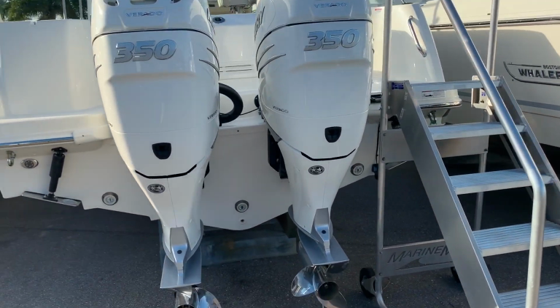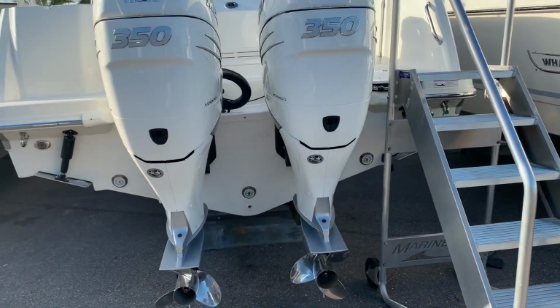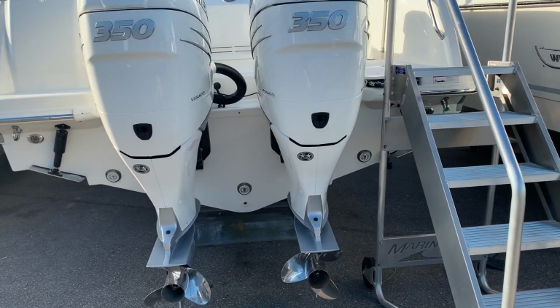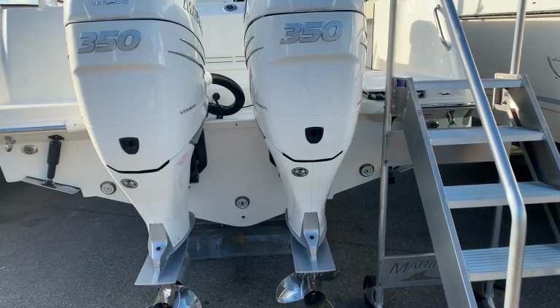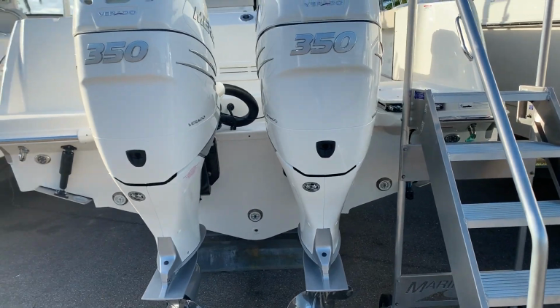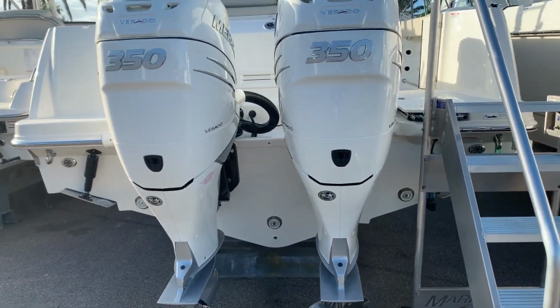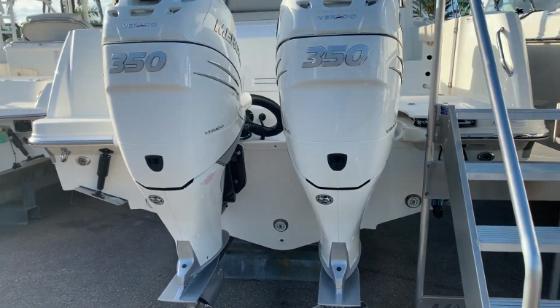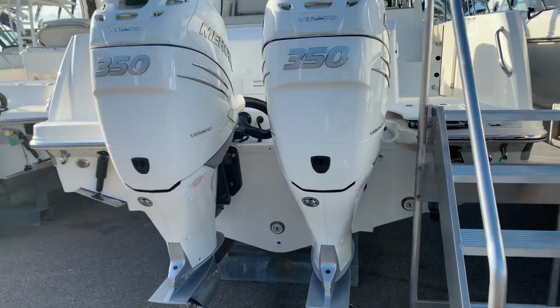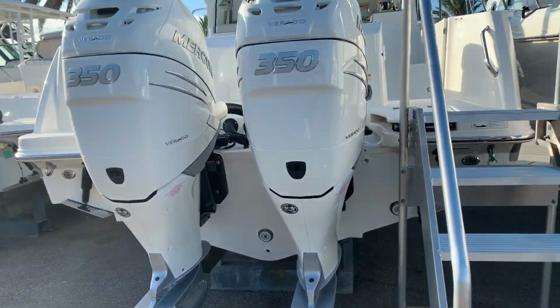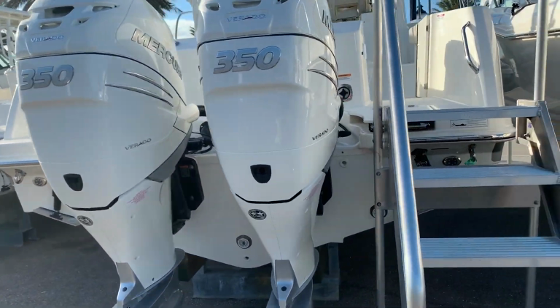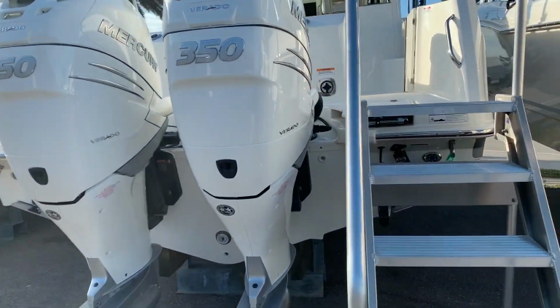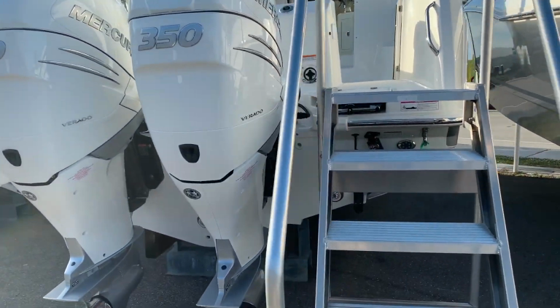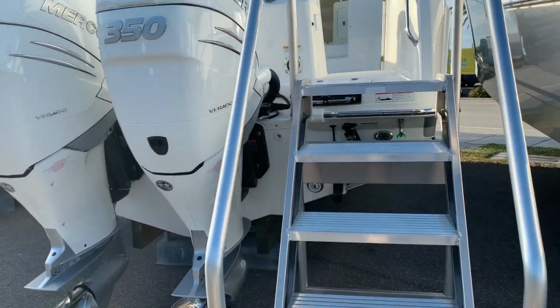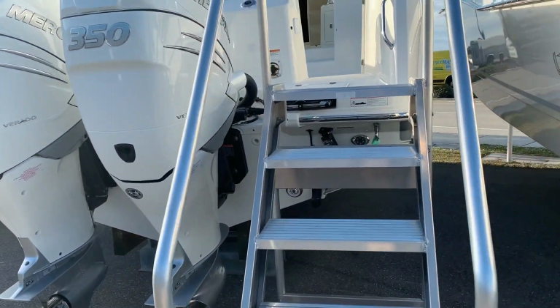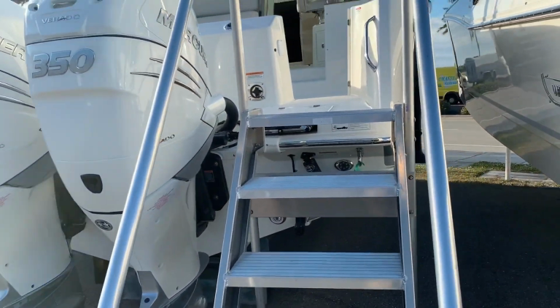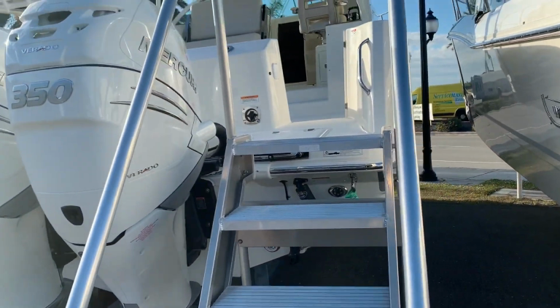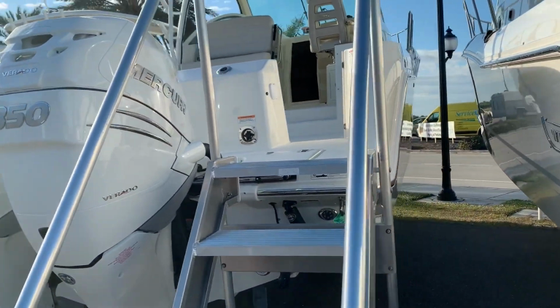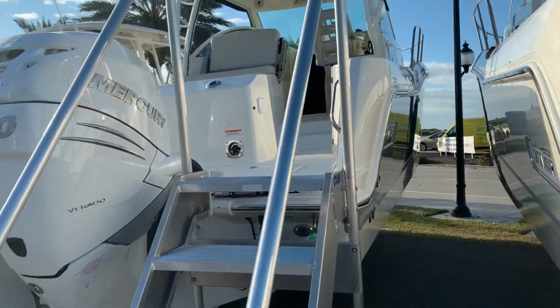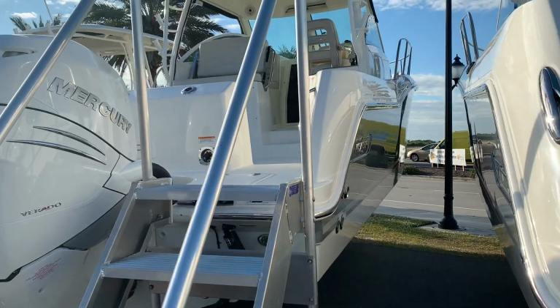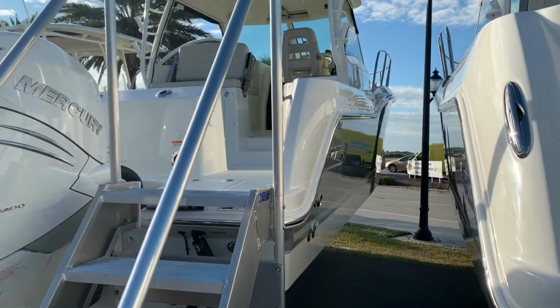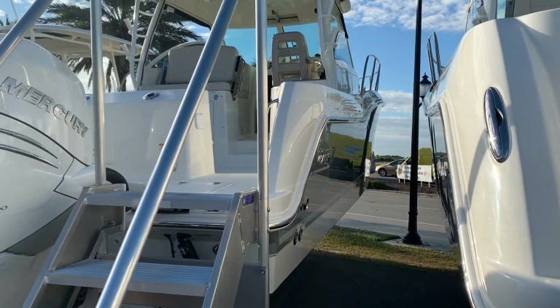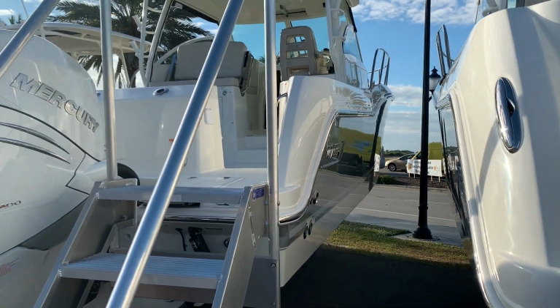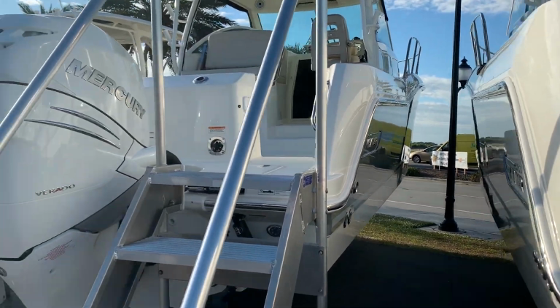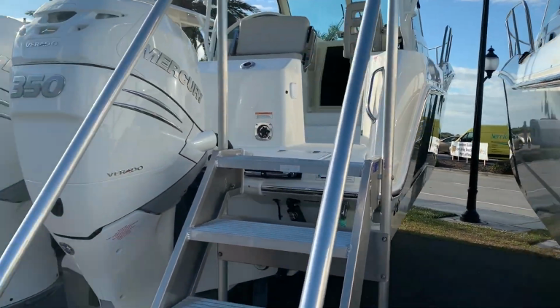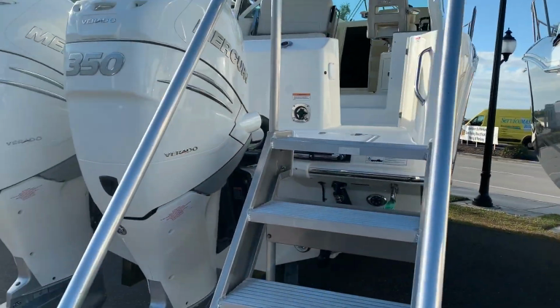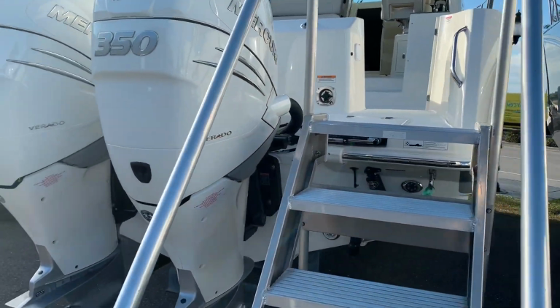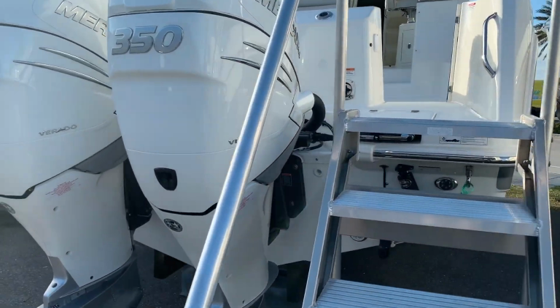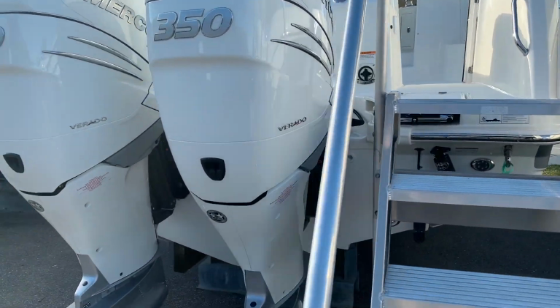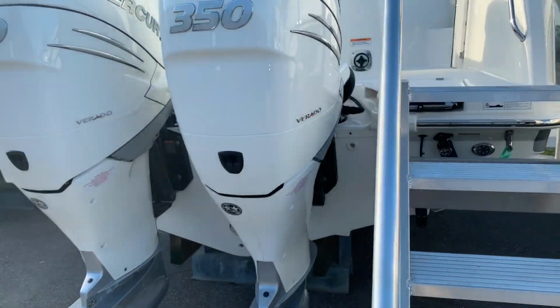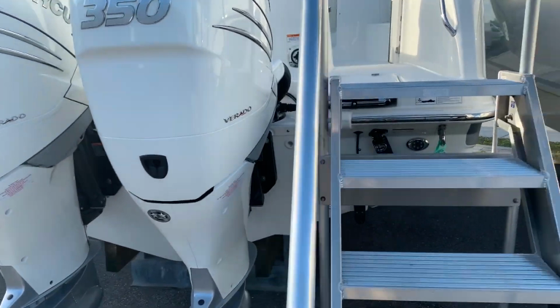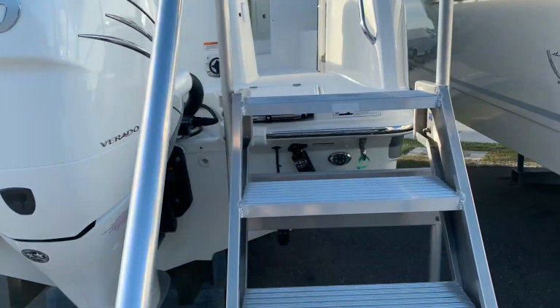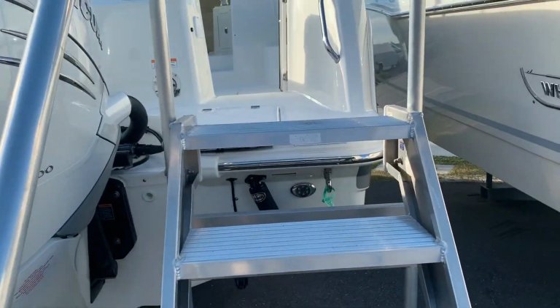This particular boat is equipped with the big 350 Verados. It's a joystick piloting boat. This one also has the color hull sides — really, really good looking — and underwater lights.